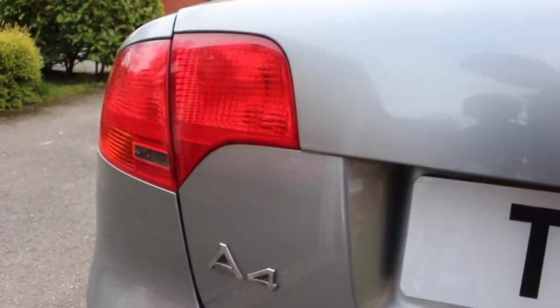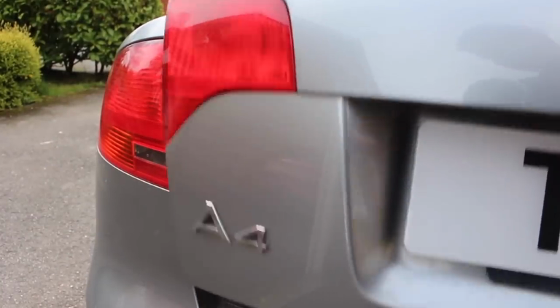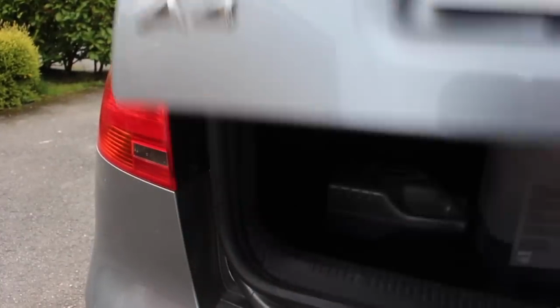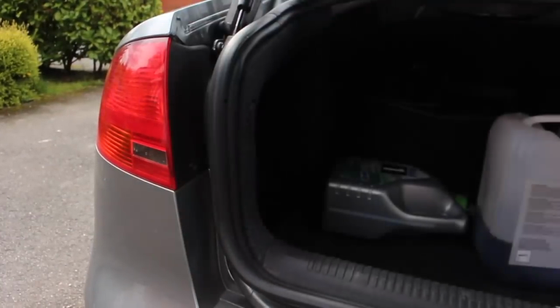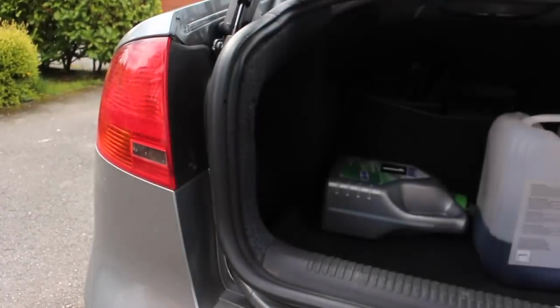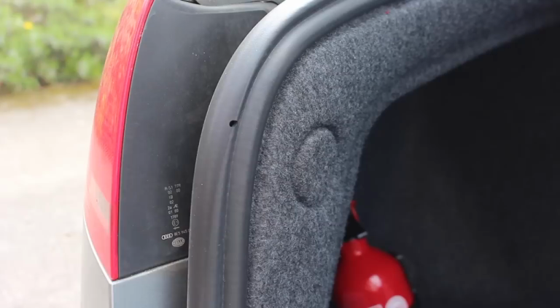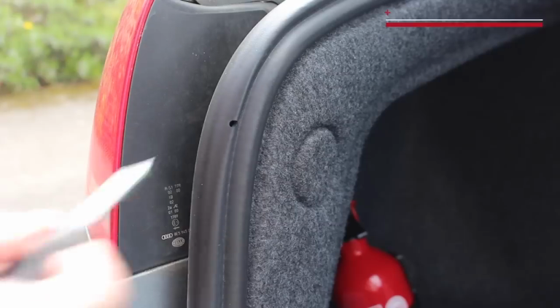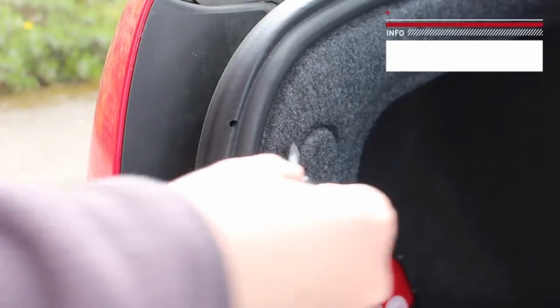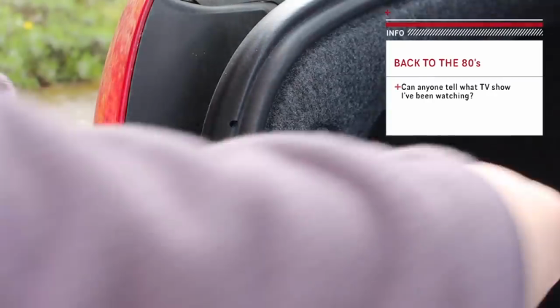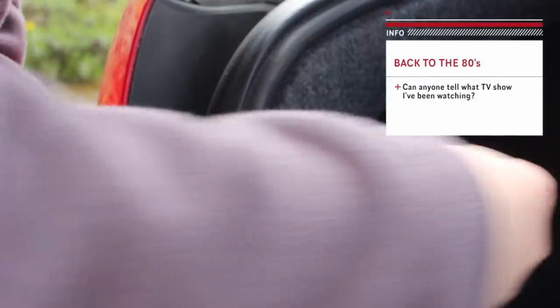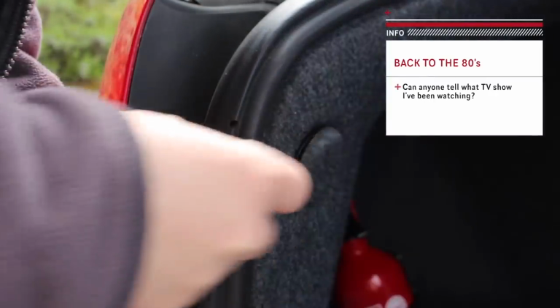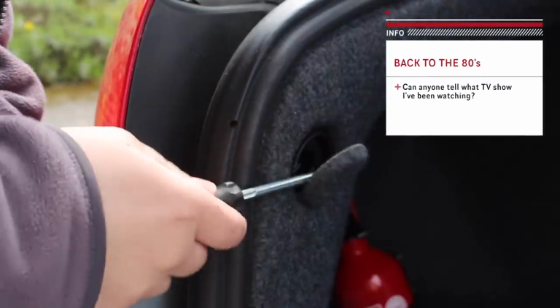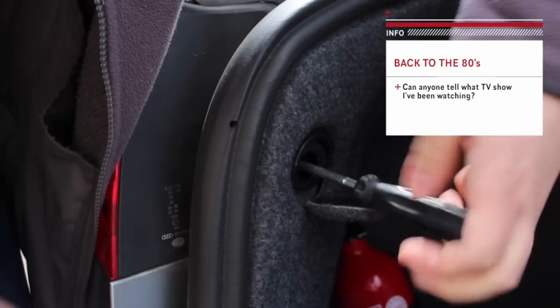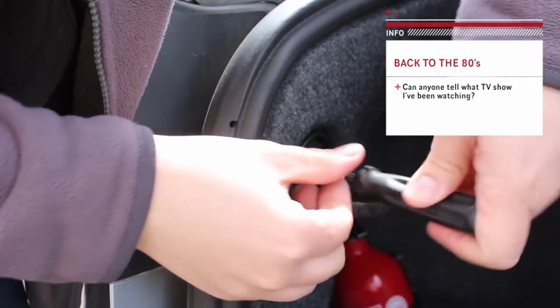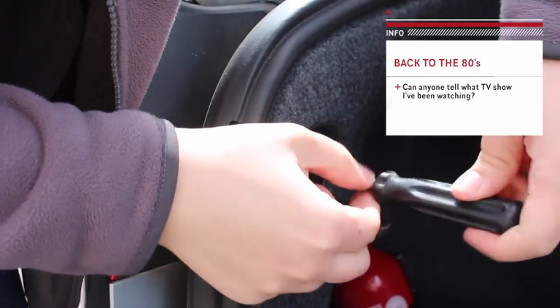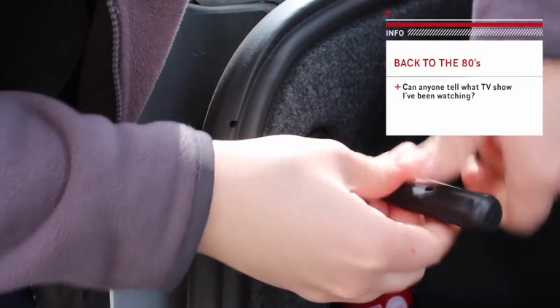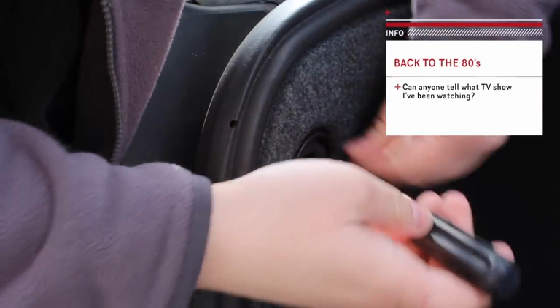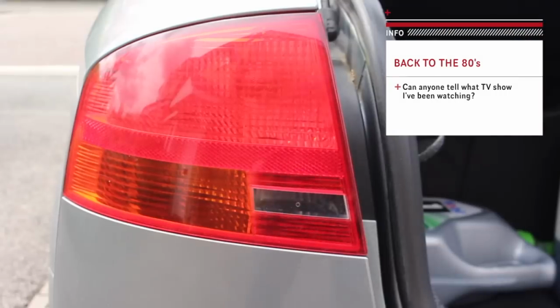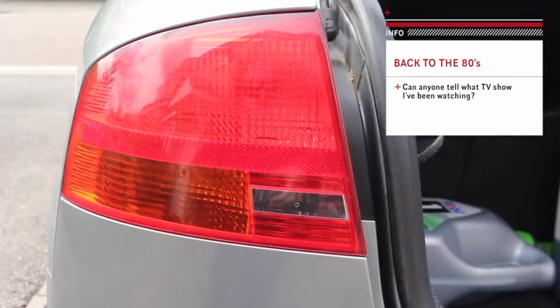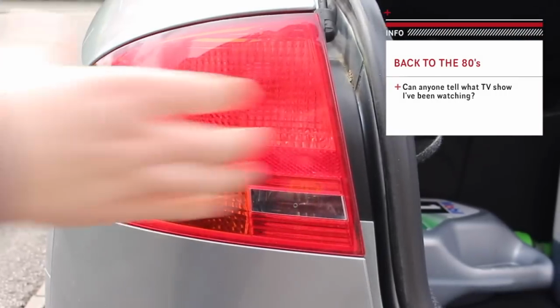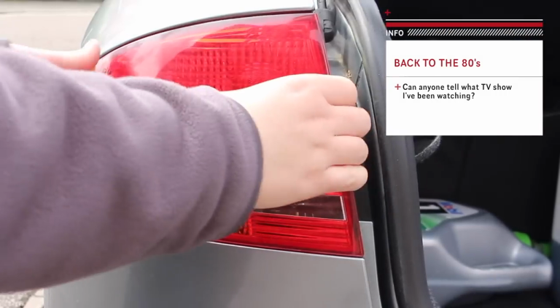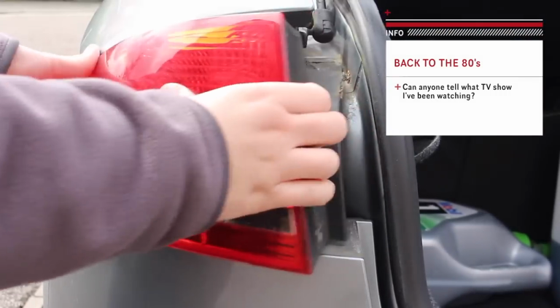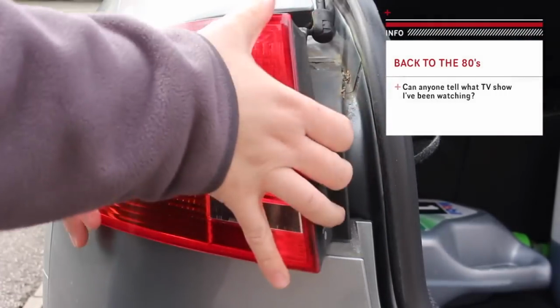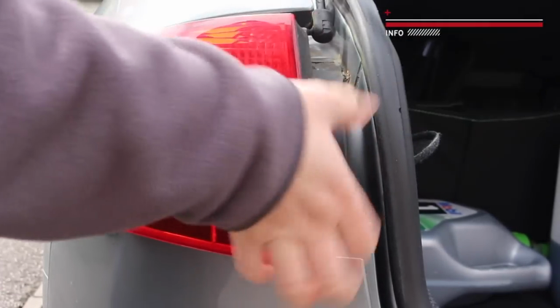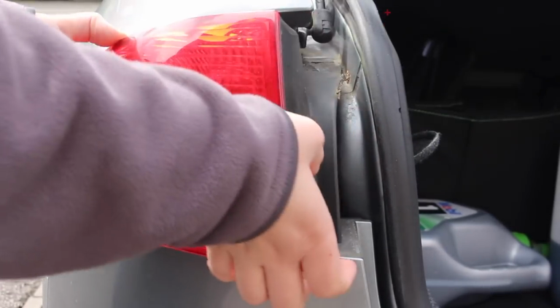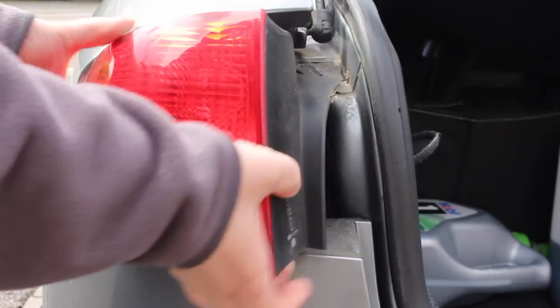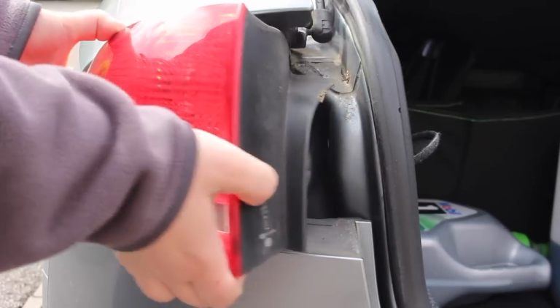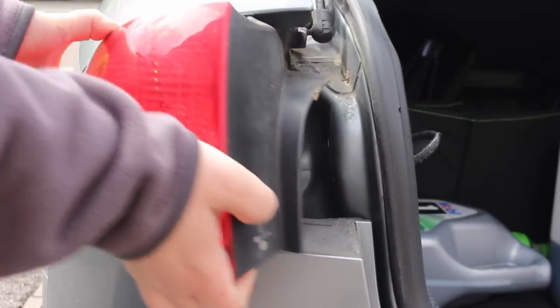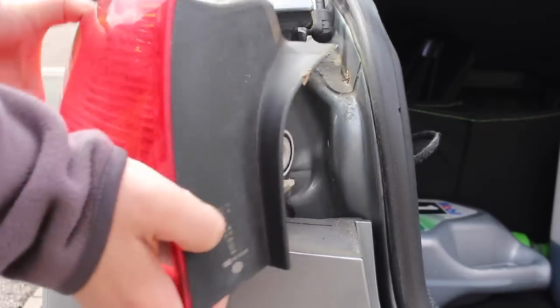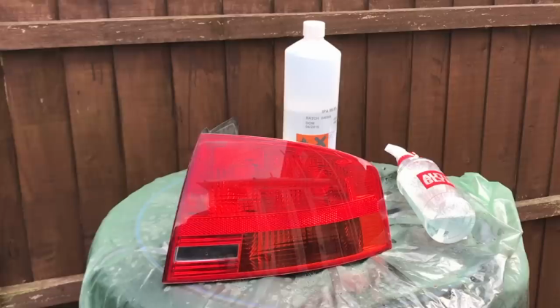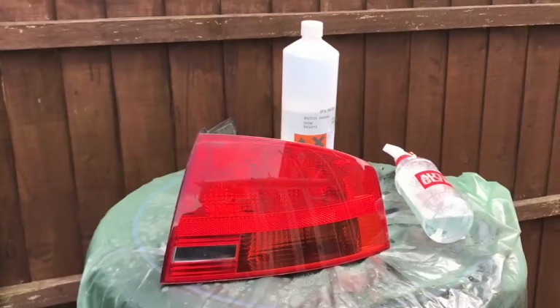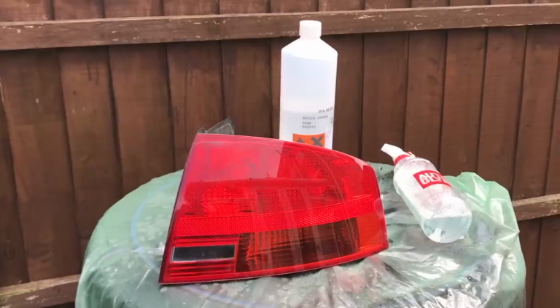We start off by removing the lights from the car. I see a few people doing this with the lights on, but in my opinion, it's easier and safer to remove them from the car rather than masking the area off. This way, there's no chance of overspray.